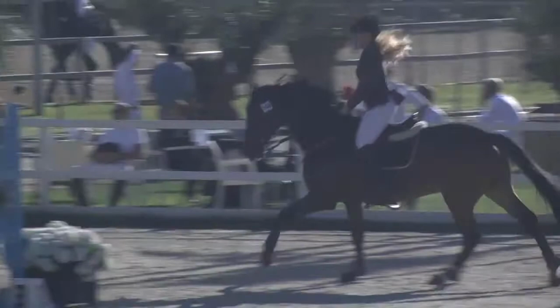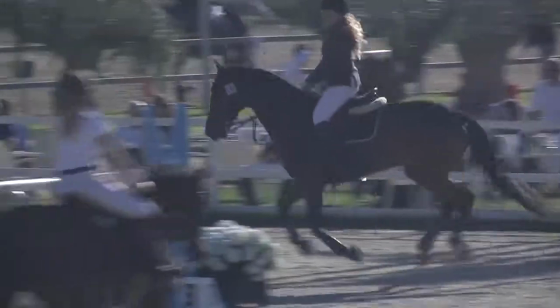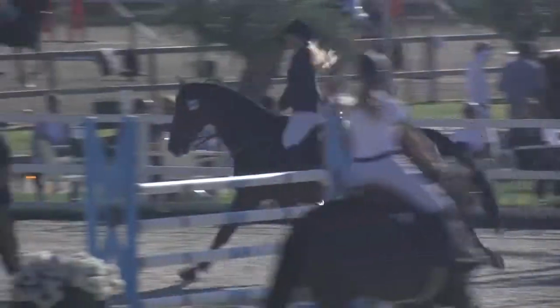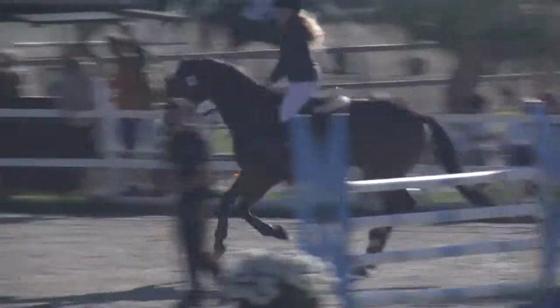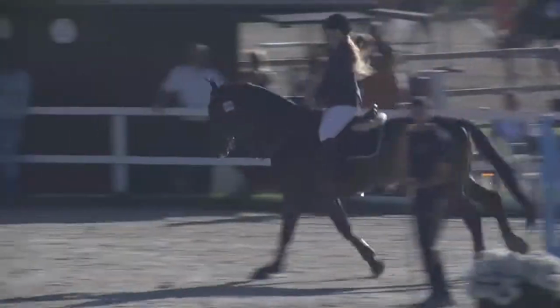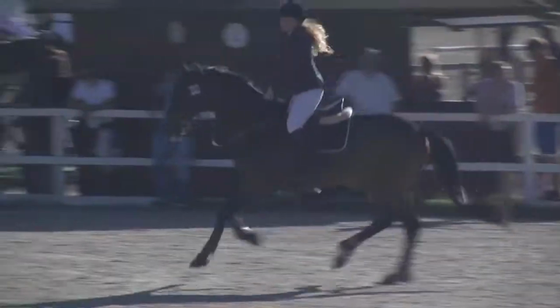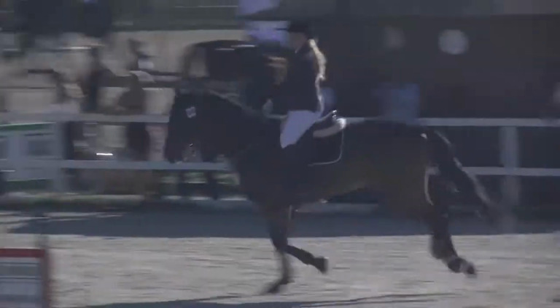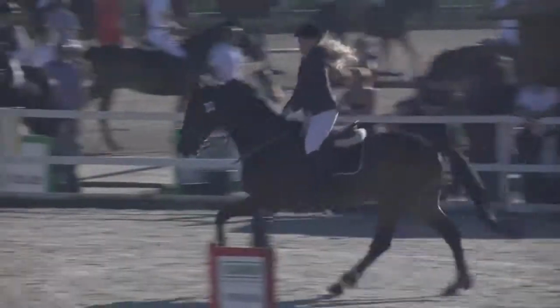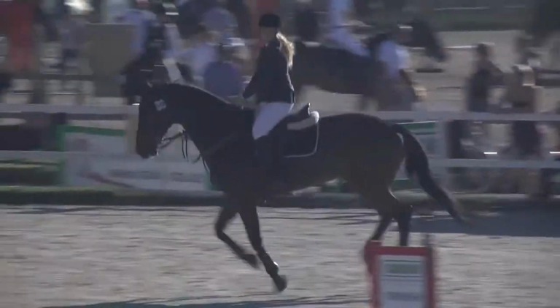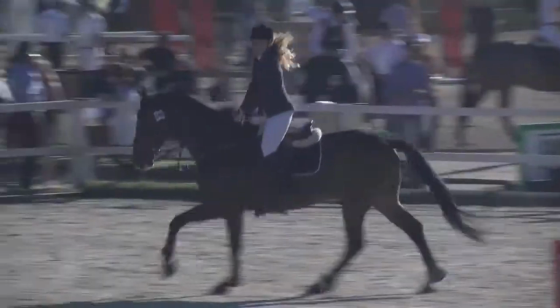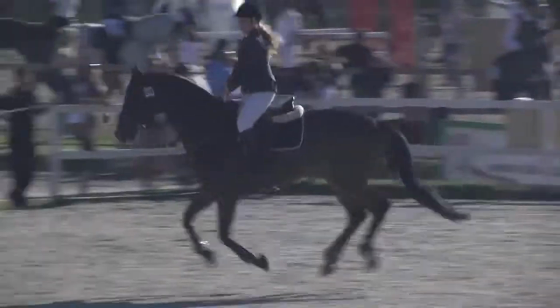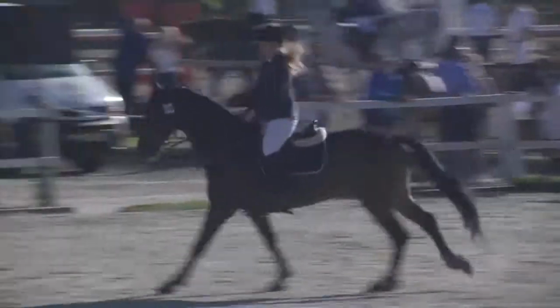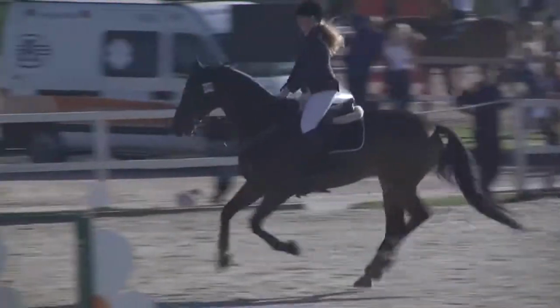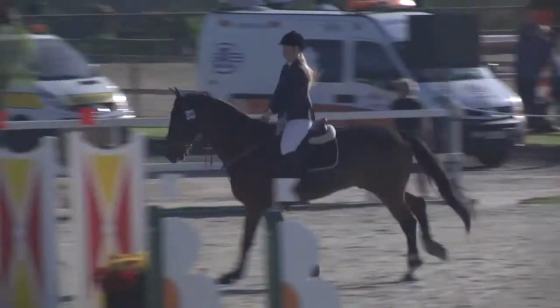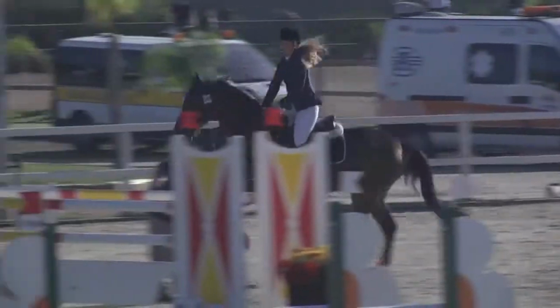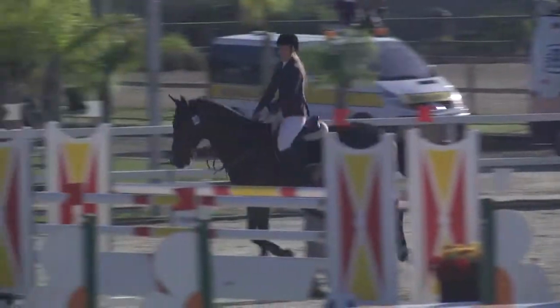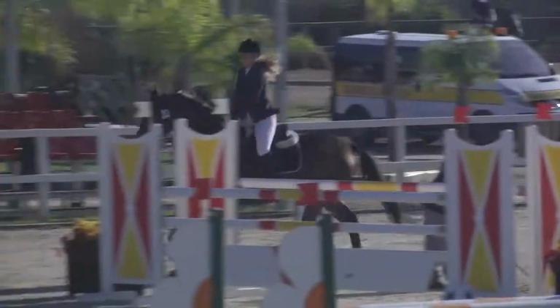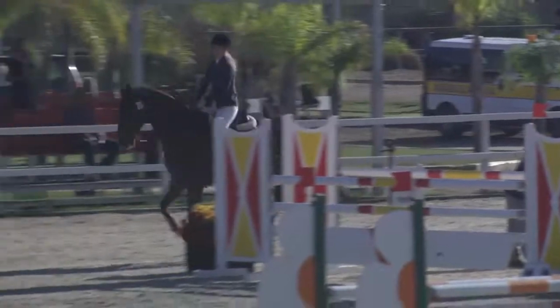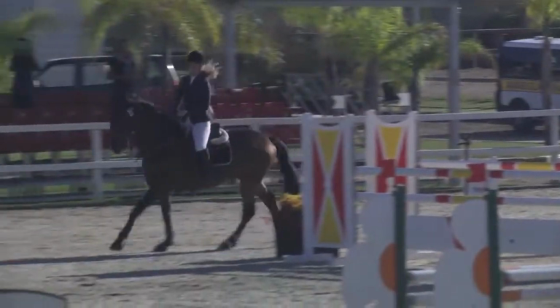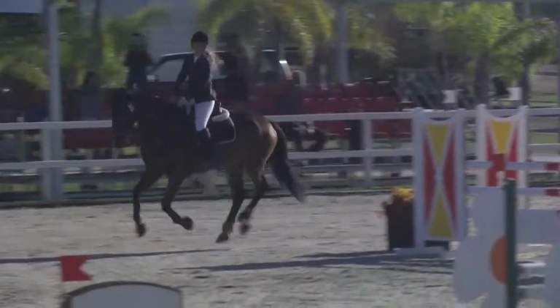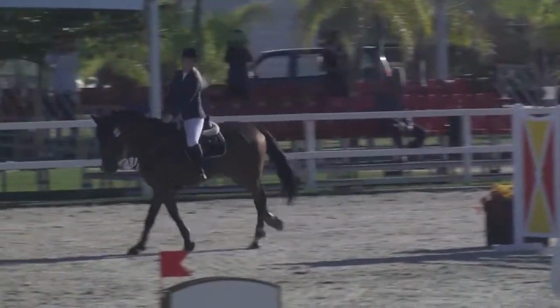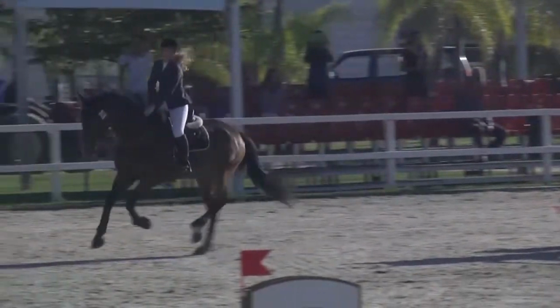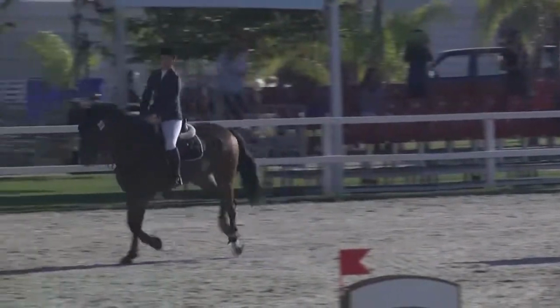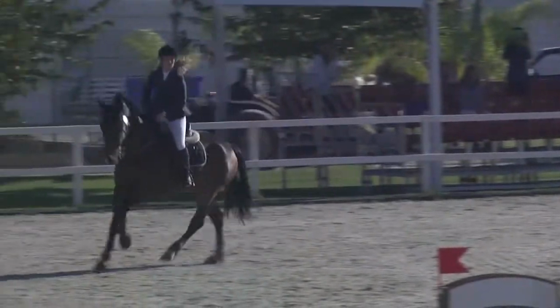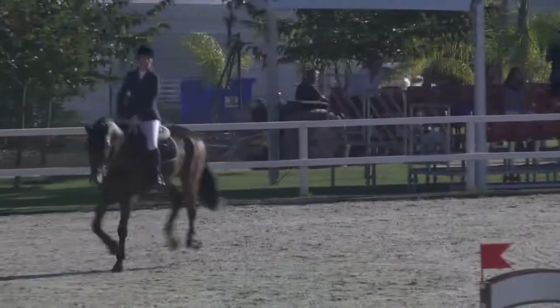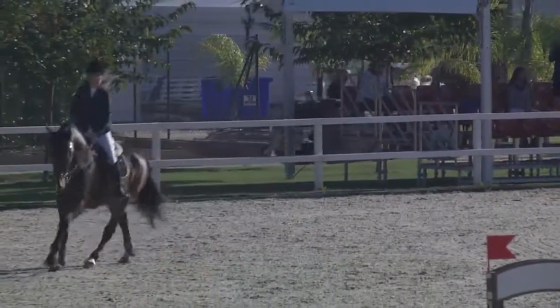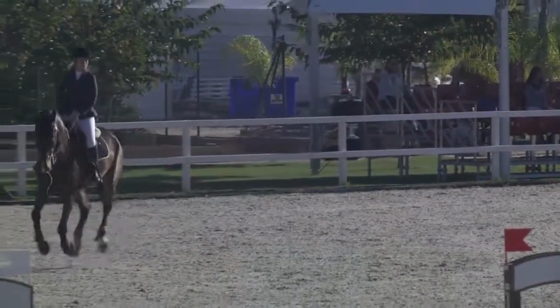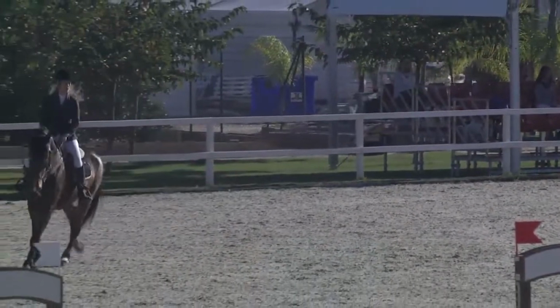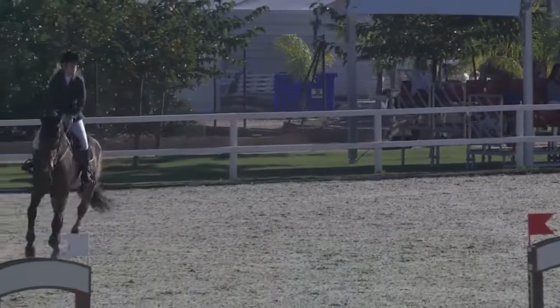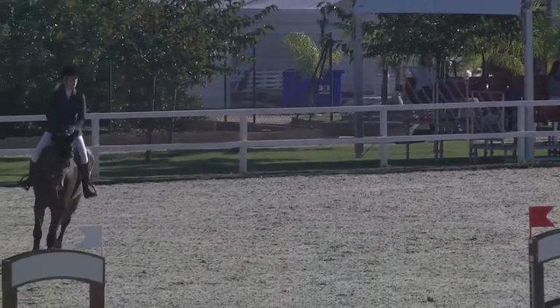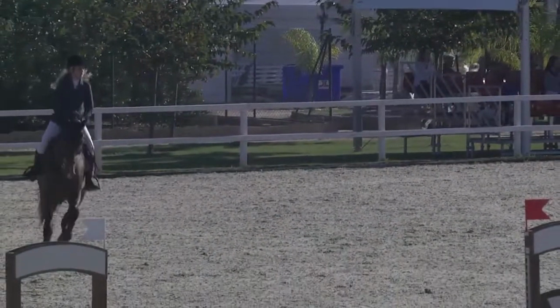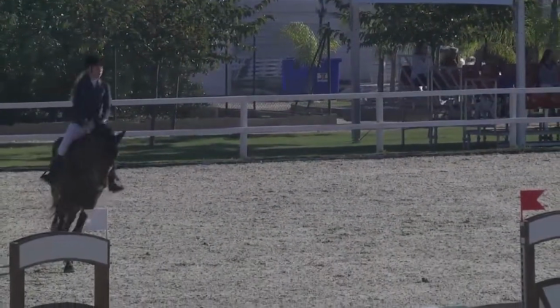And the result for number 15, clear around it in a time of 72.42 seconds.